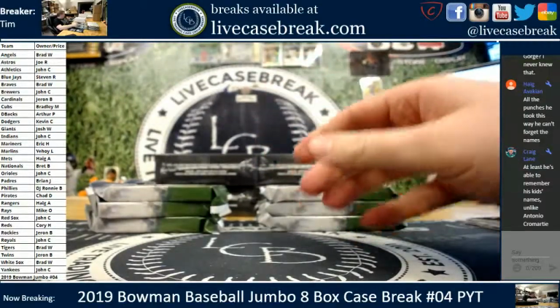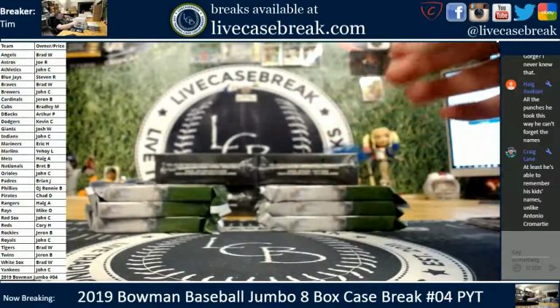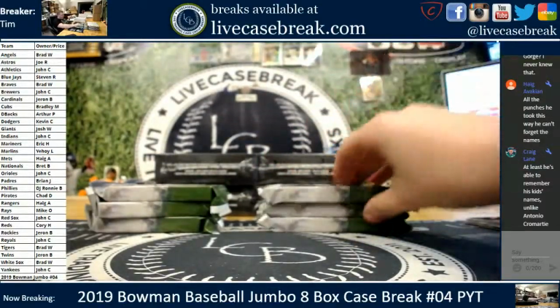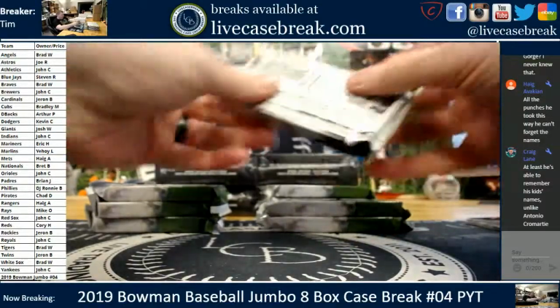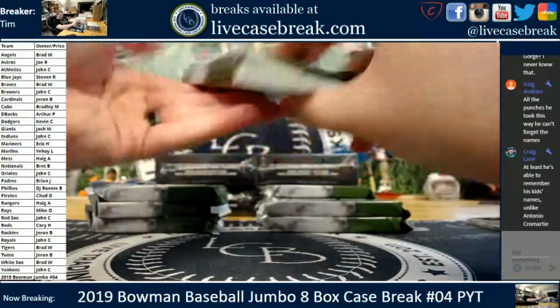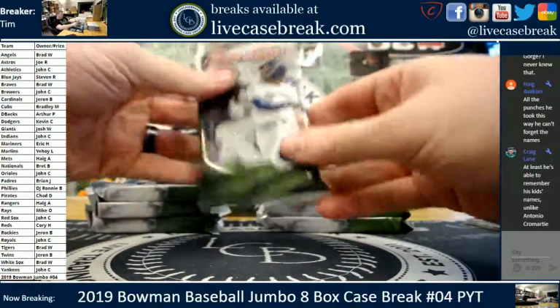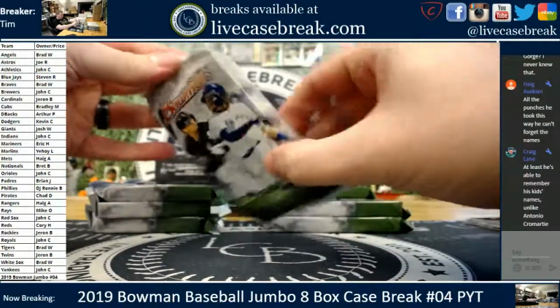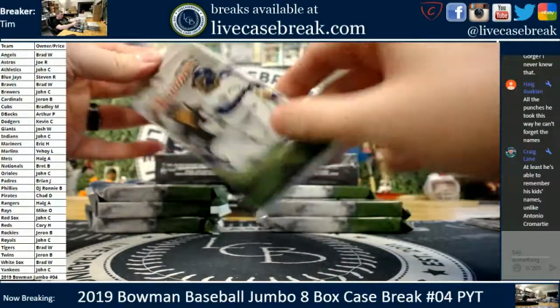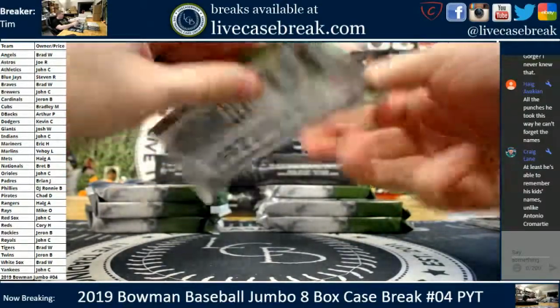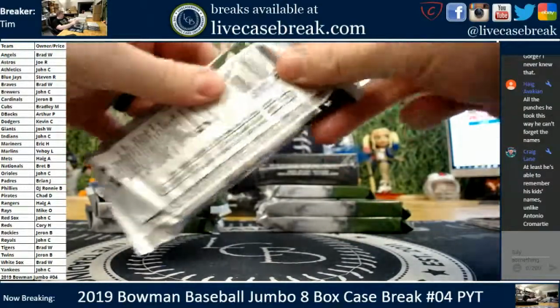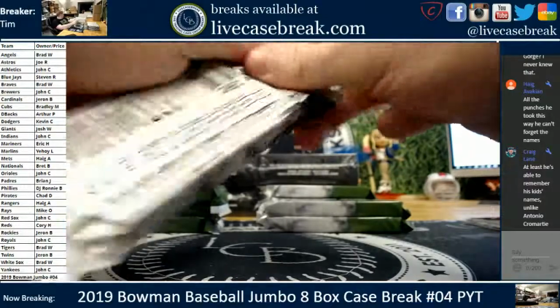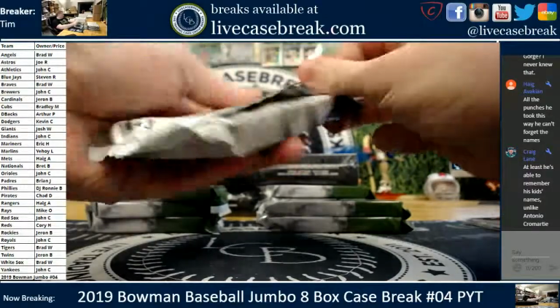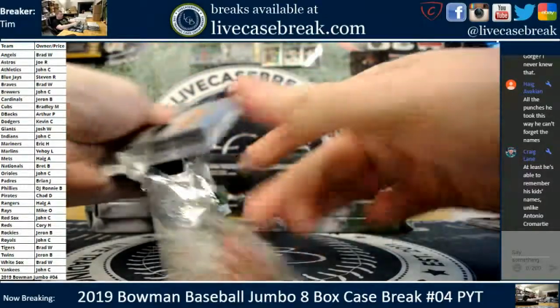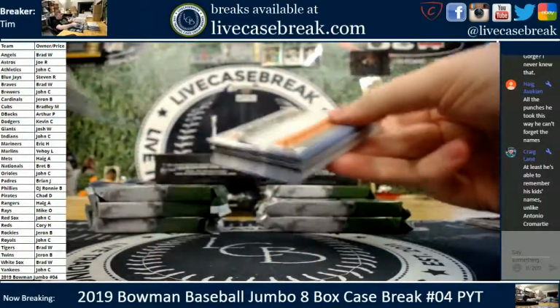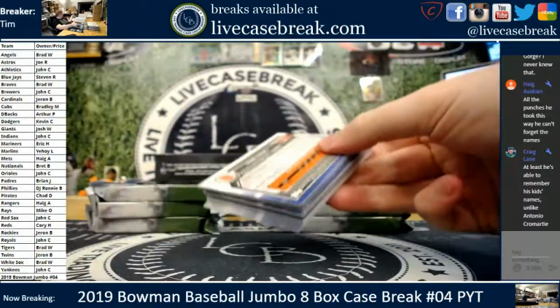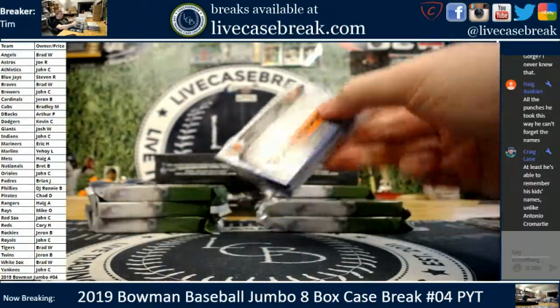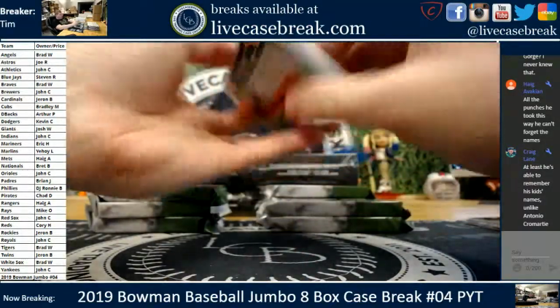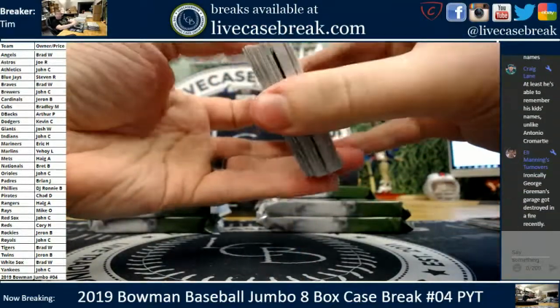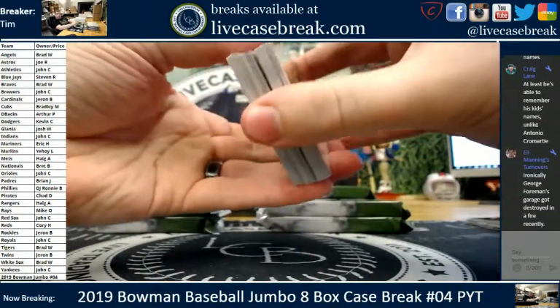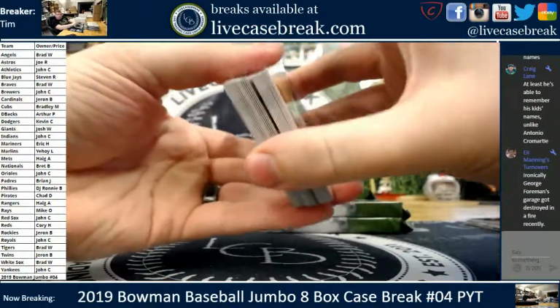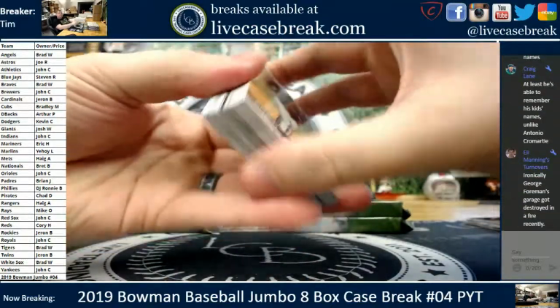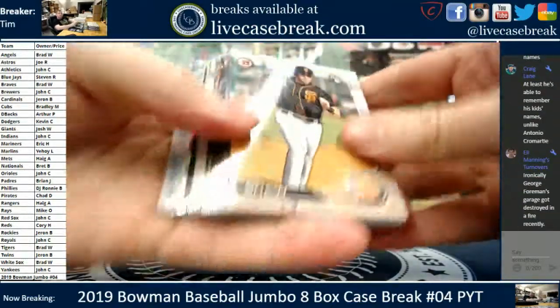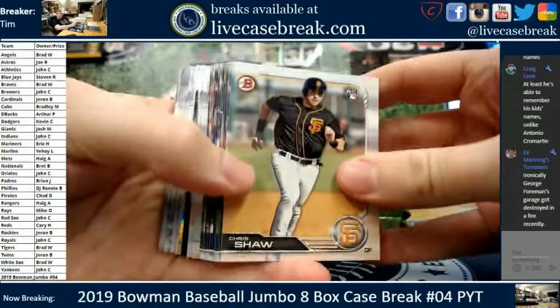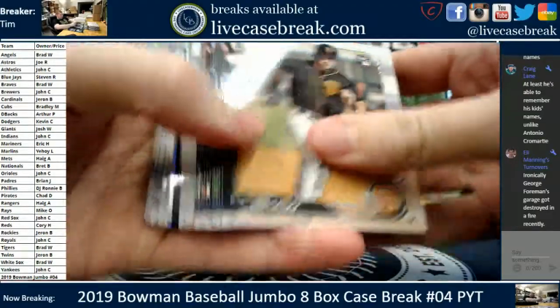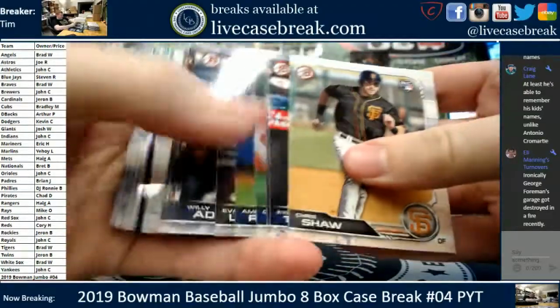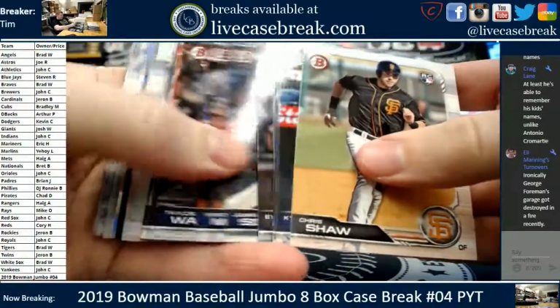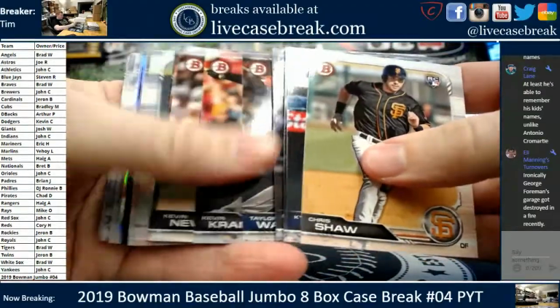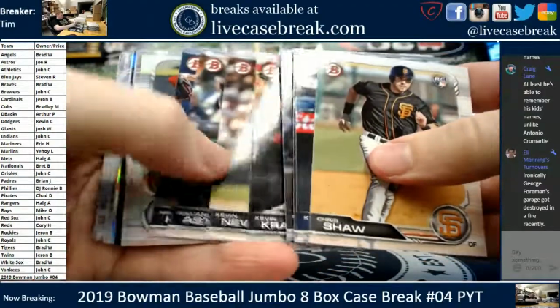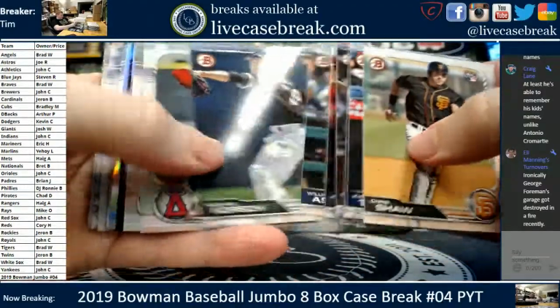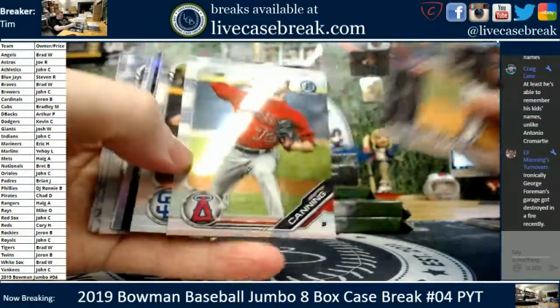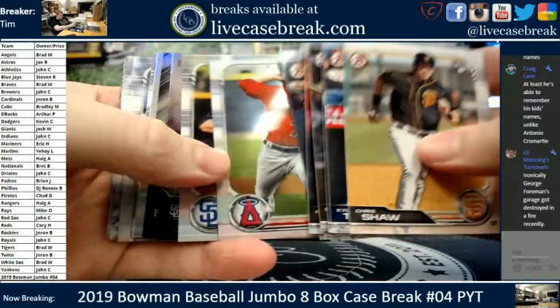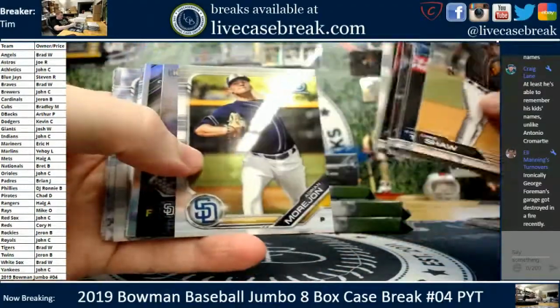Liking the green and black here, and the green and white for the pets. Cool change of design for Bowman this year. All right, next box — this is box number four, case four.